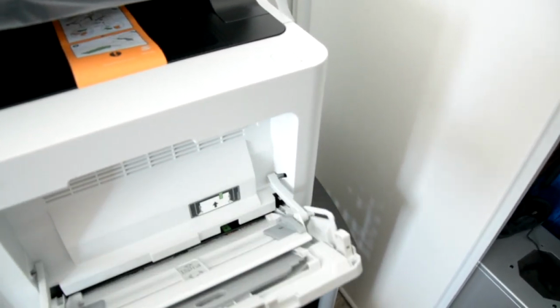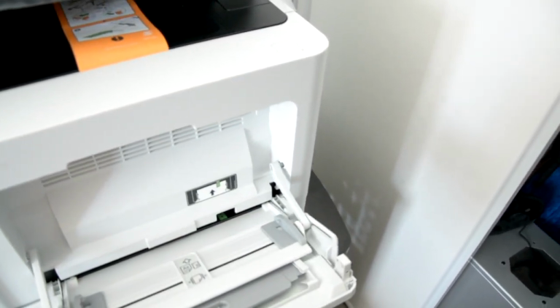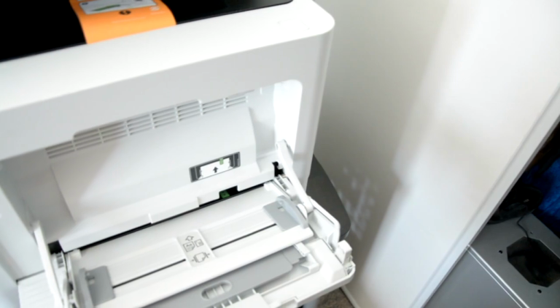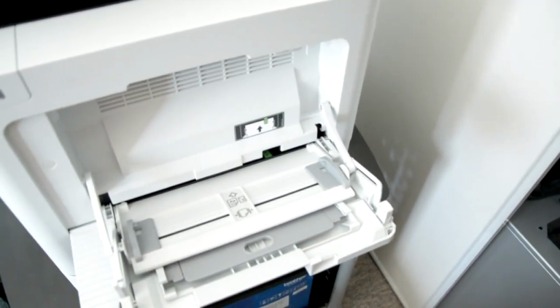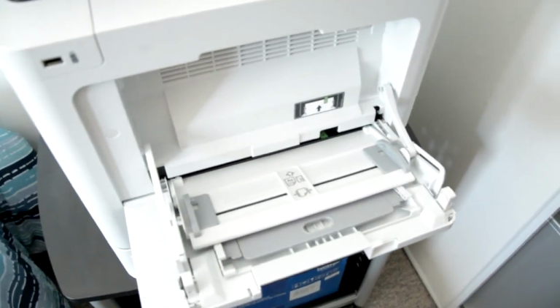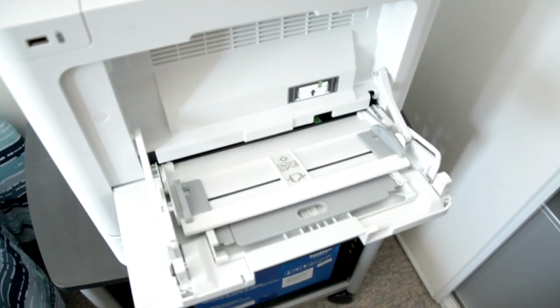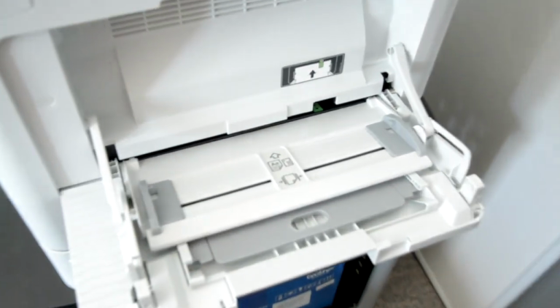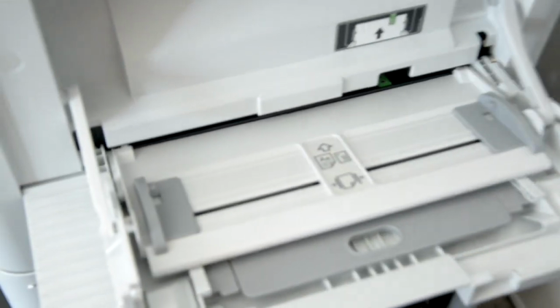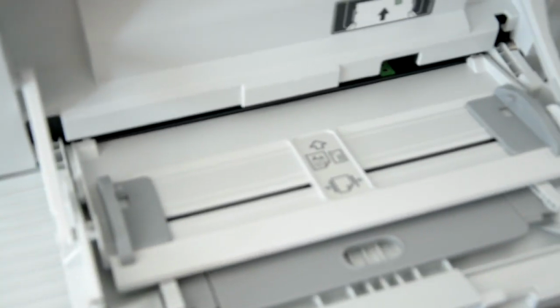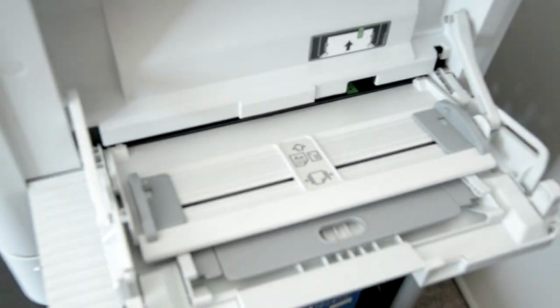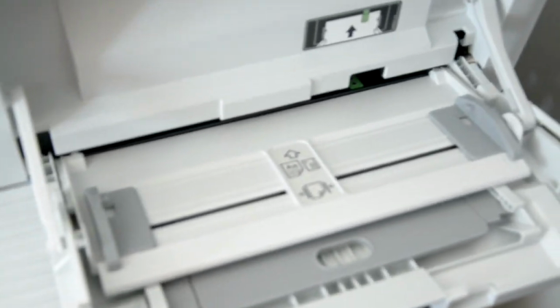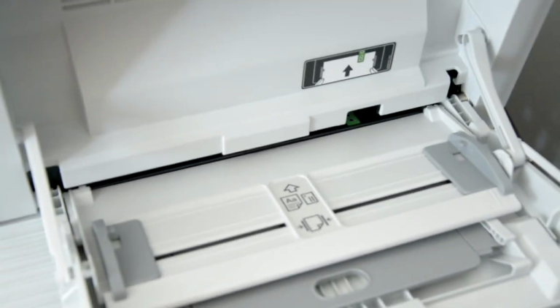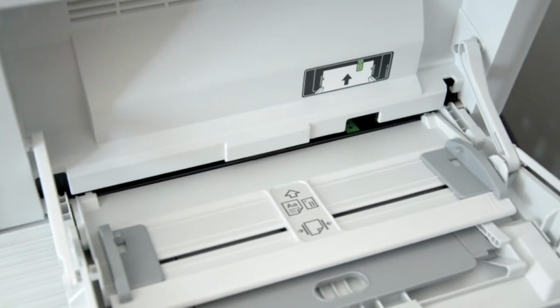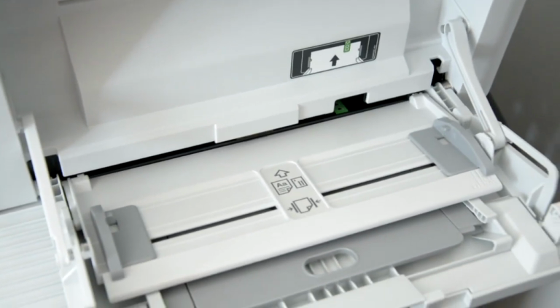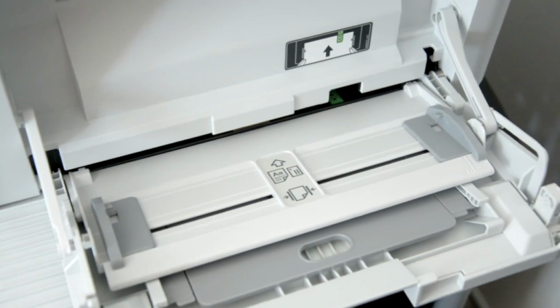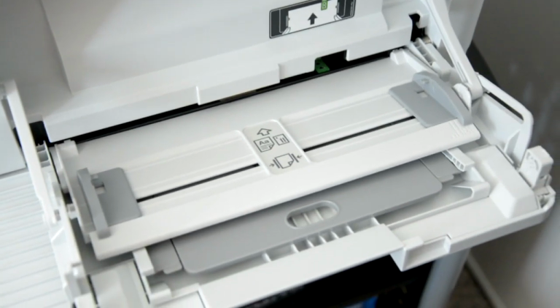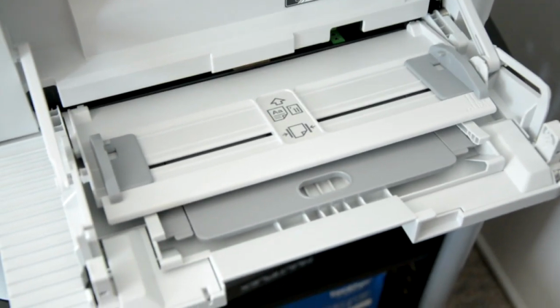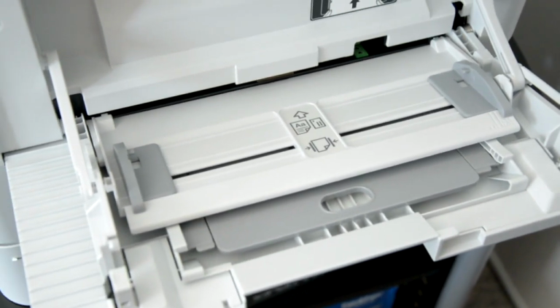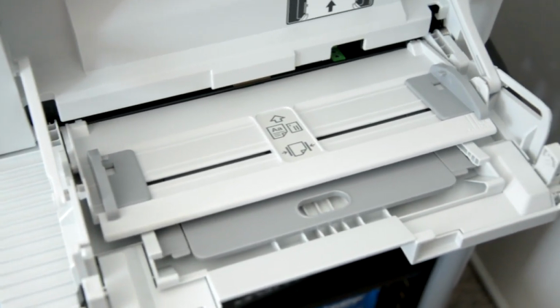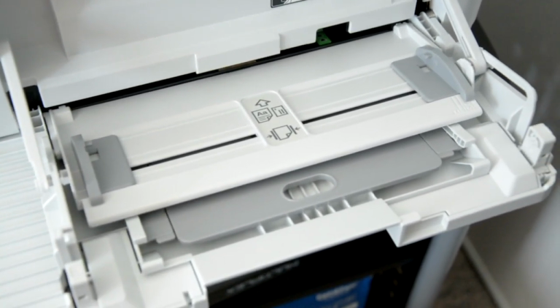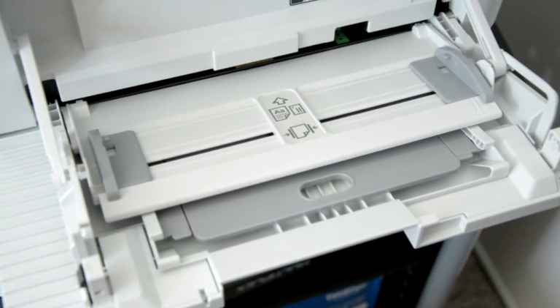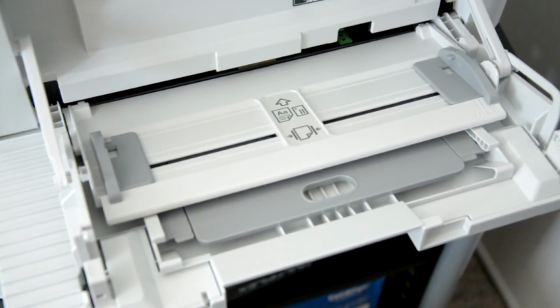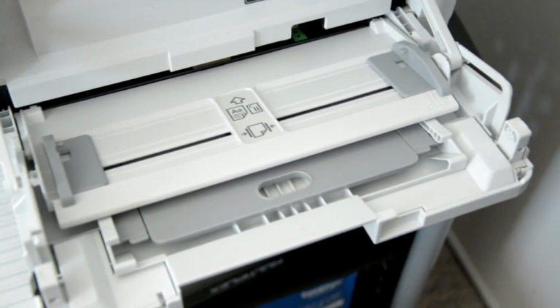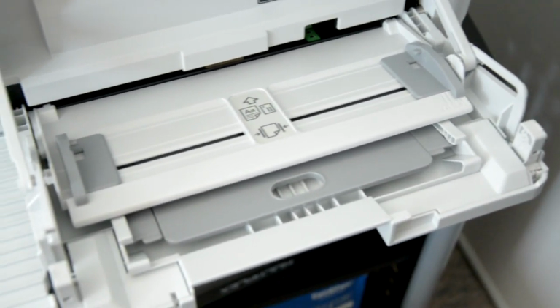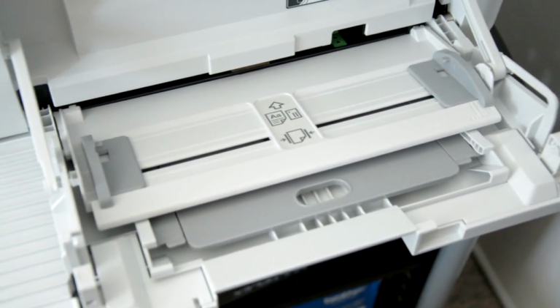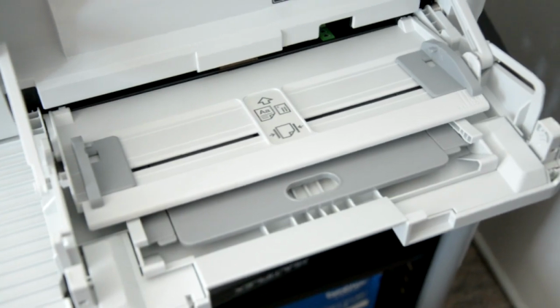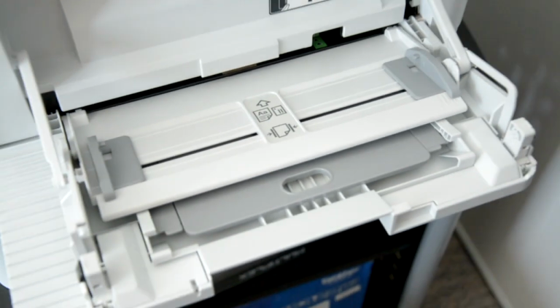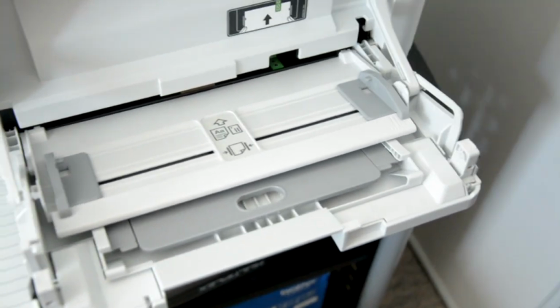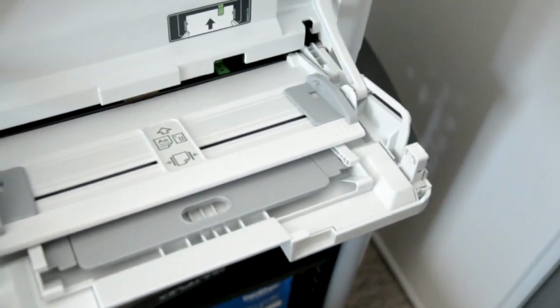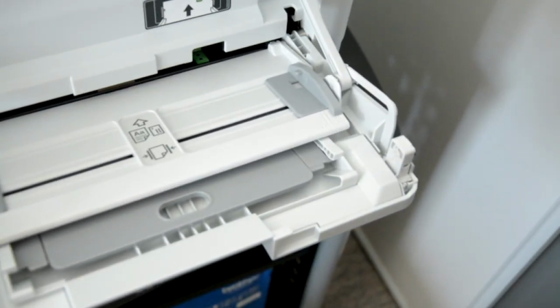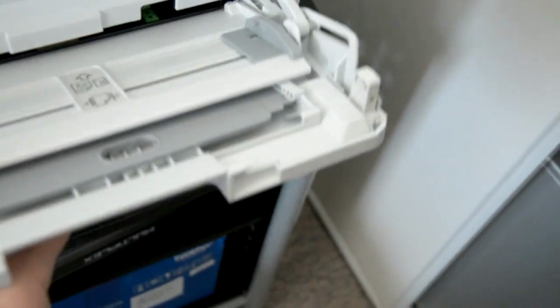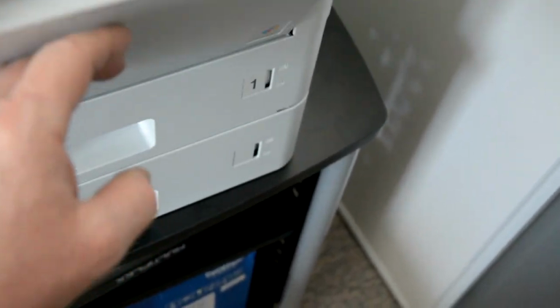This is your MF tray — the tray that you use to print envelopes, CD jewel cases for labeling on your CDs, label print paper, special paper, or bond paper. That's how it looks.